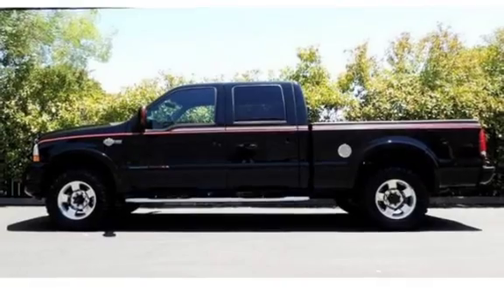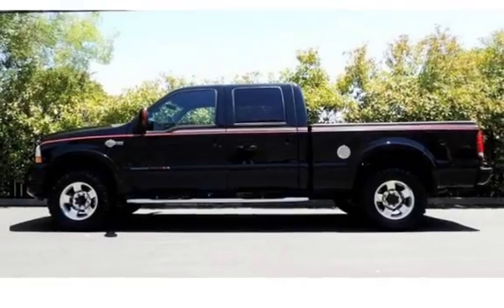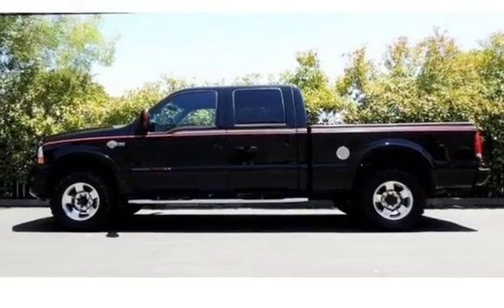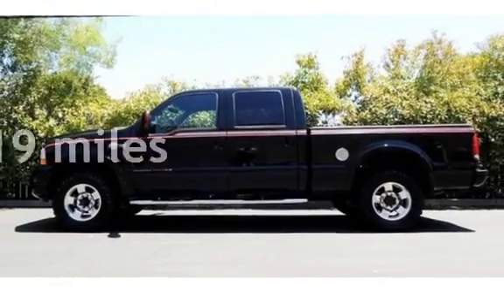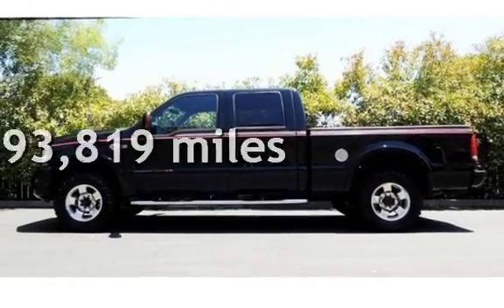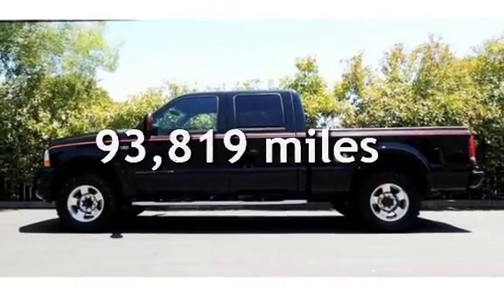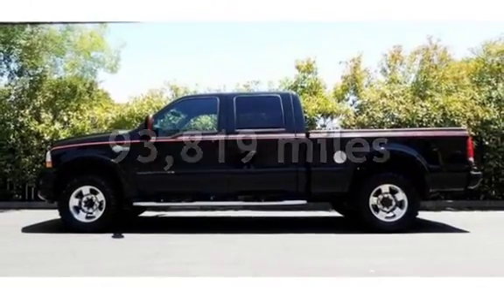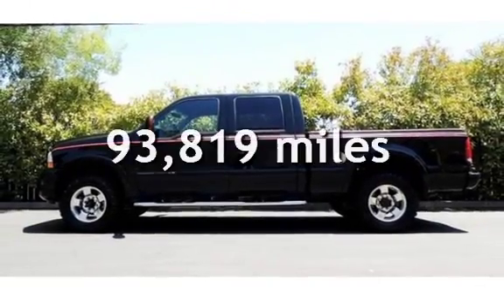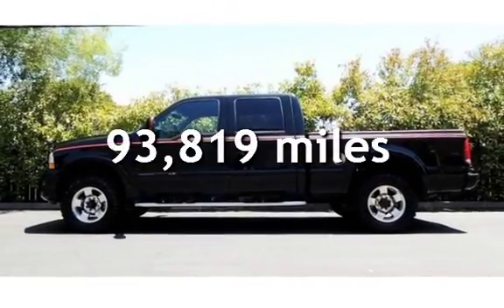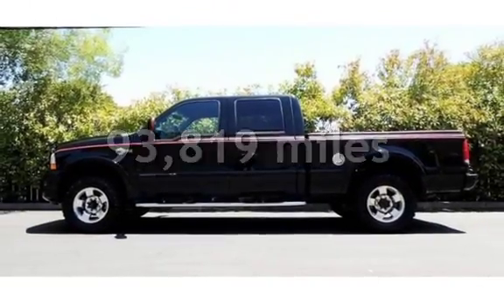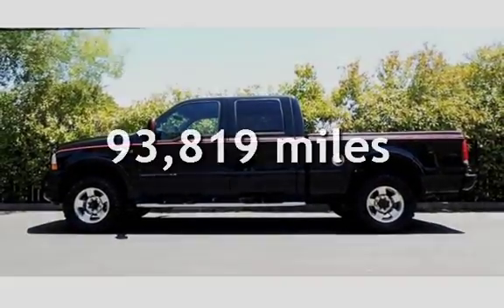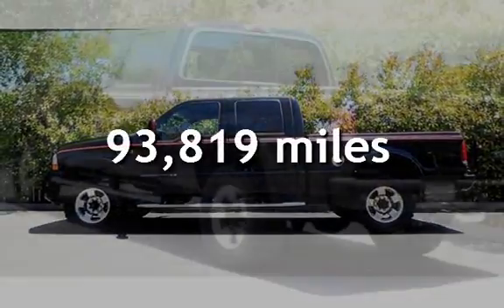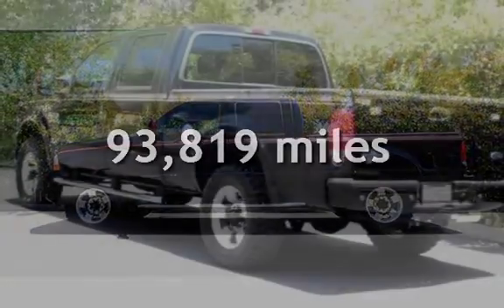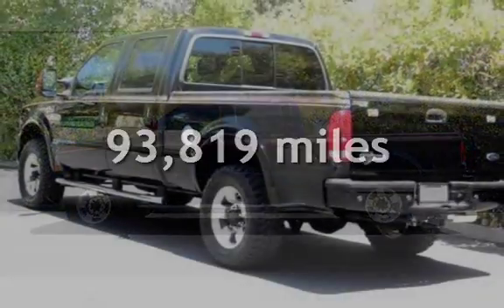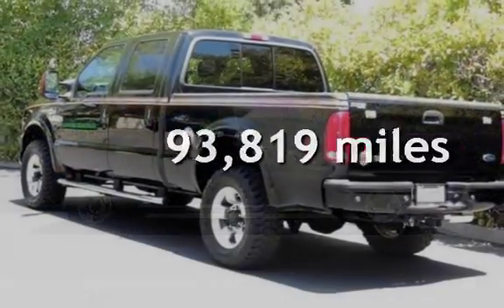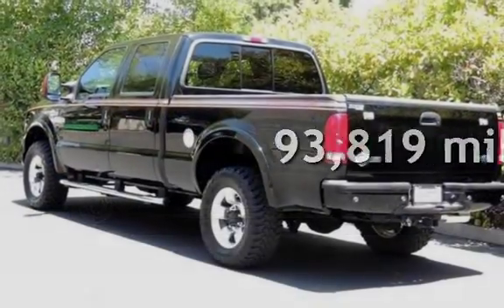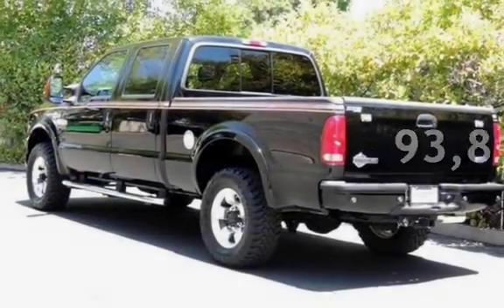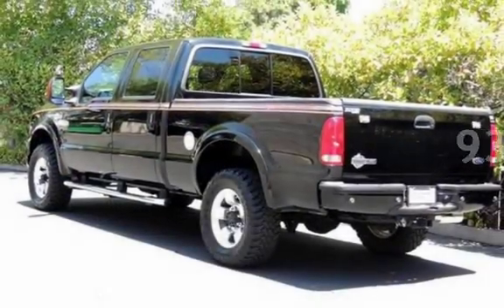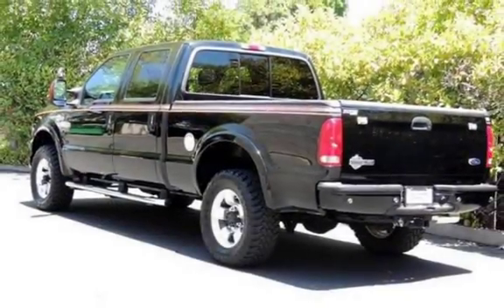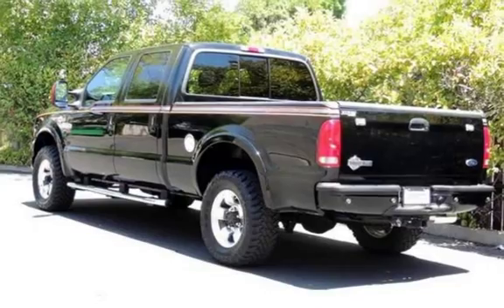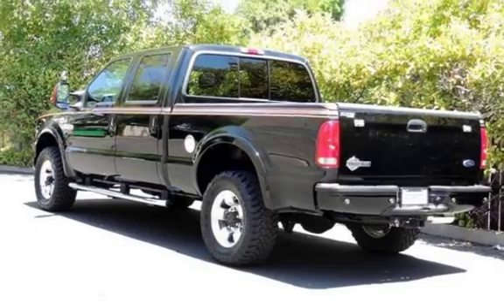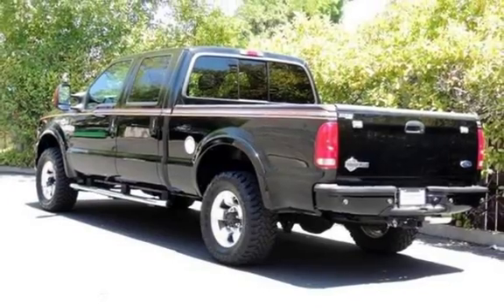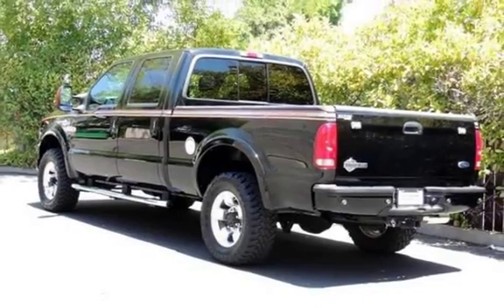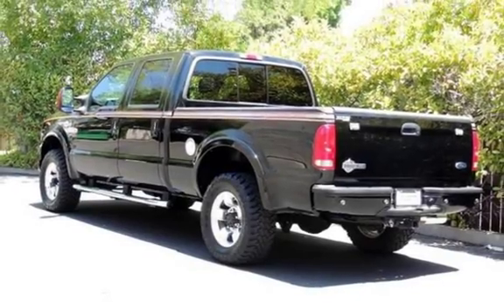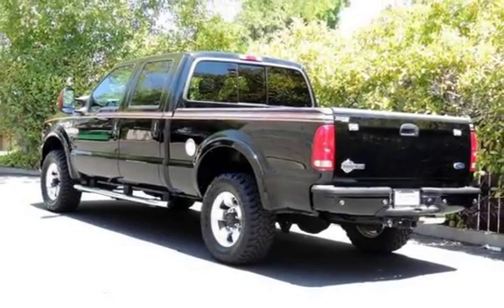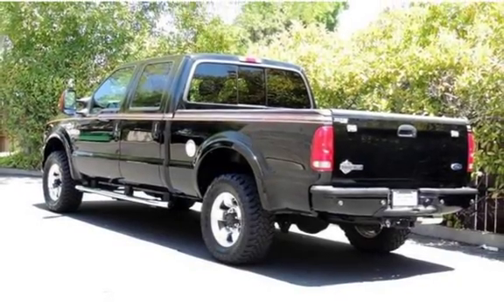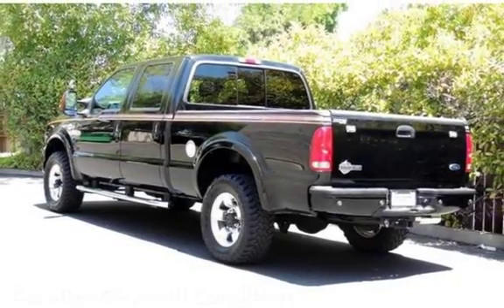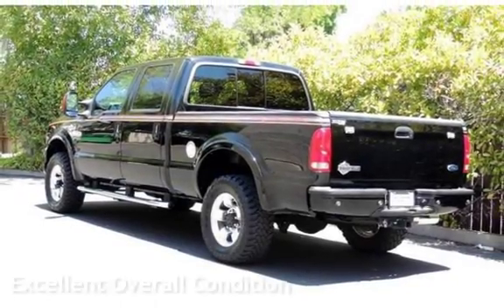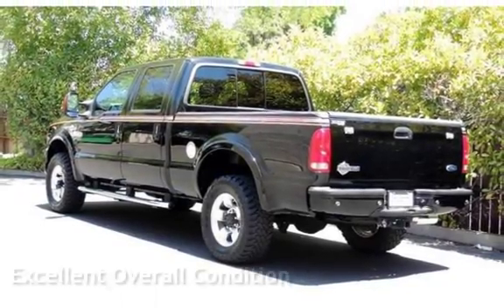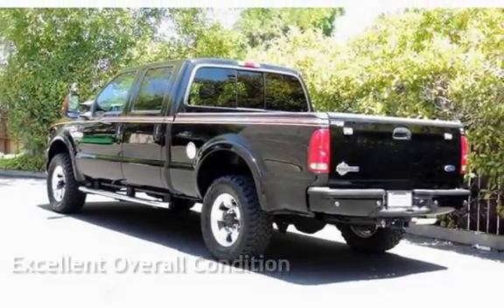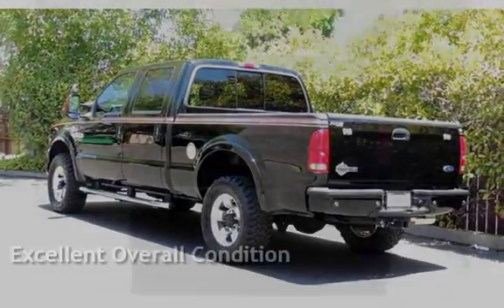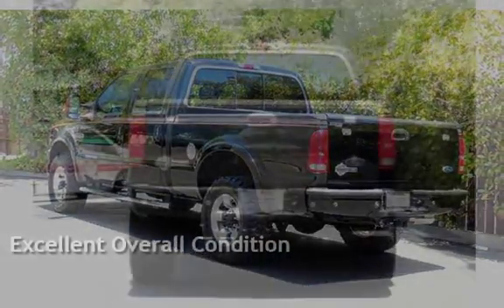This Ford has less than 94,000 miles on the odometer. This vehicle is in excellent overall condition.